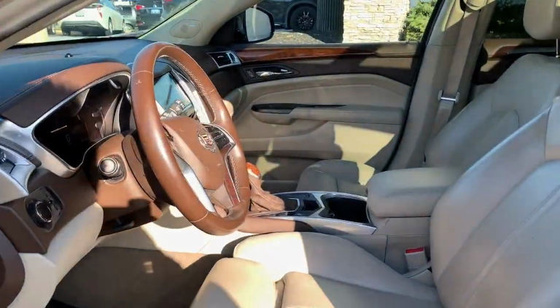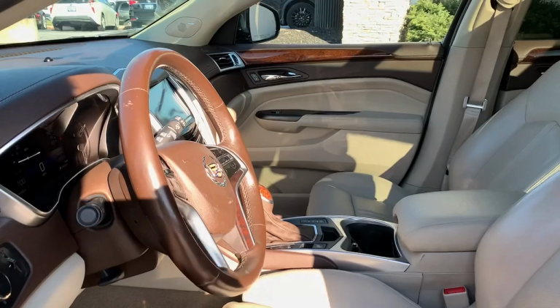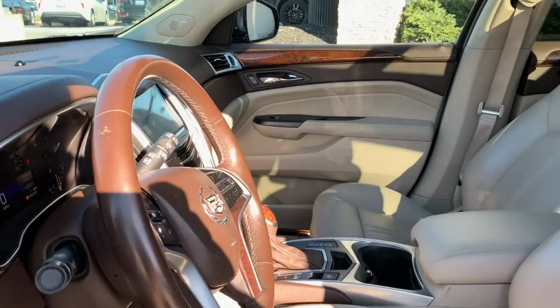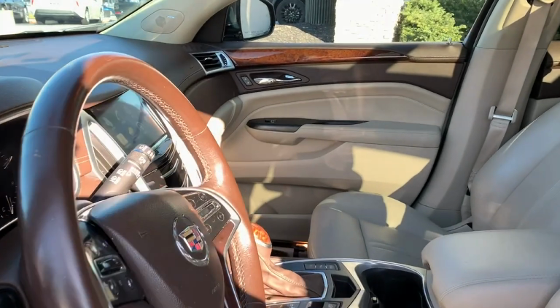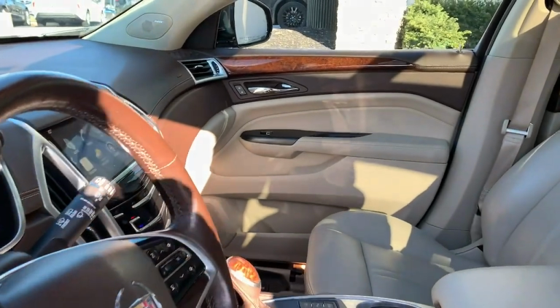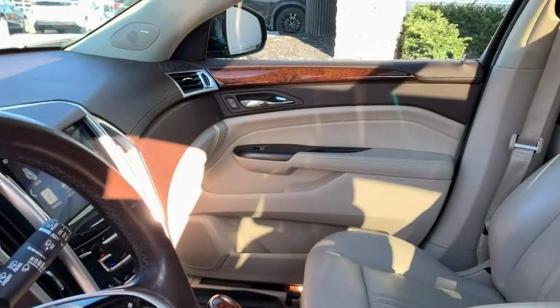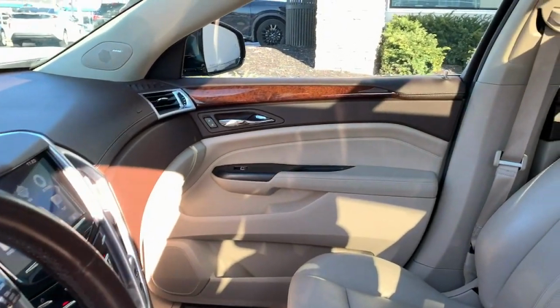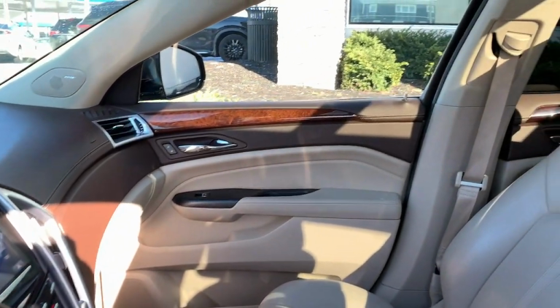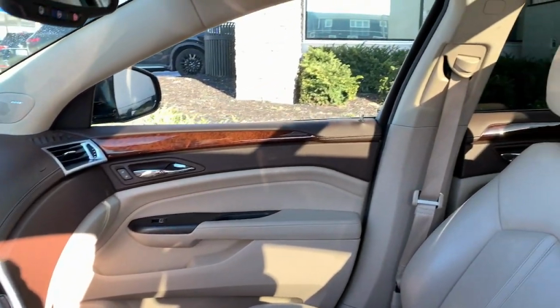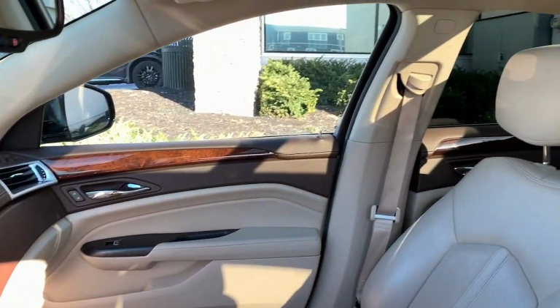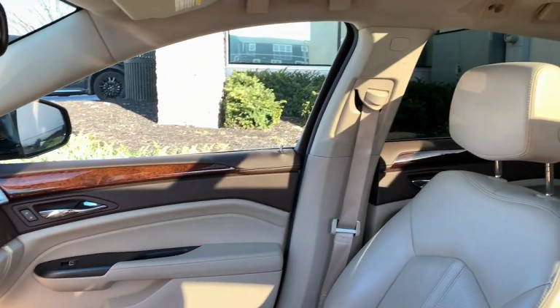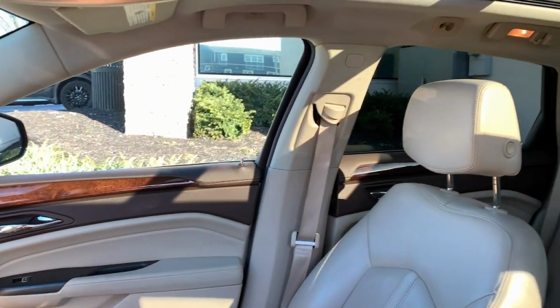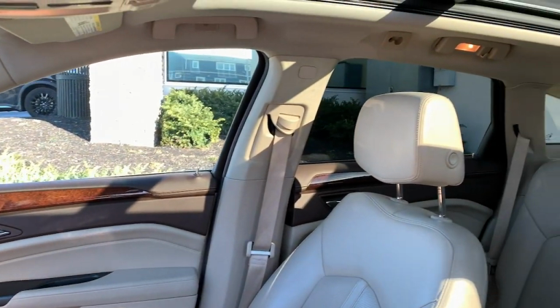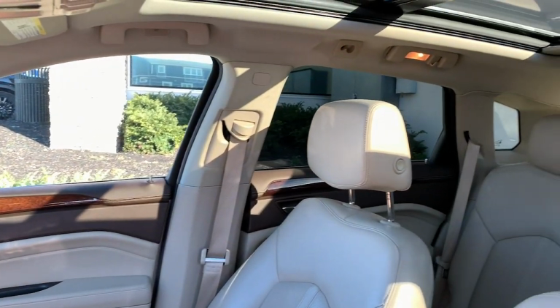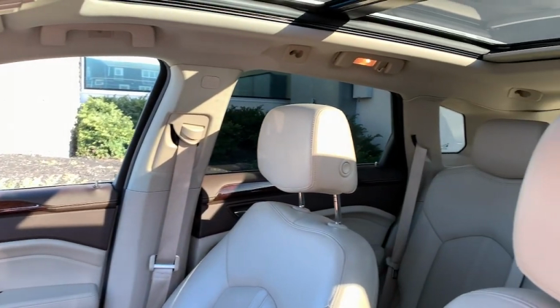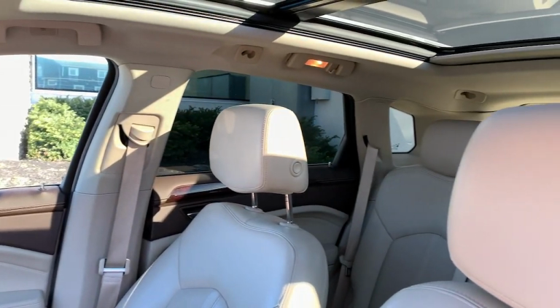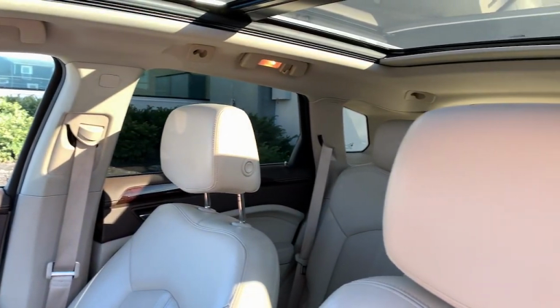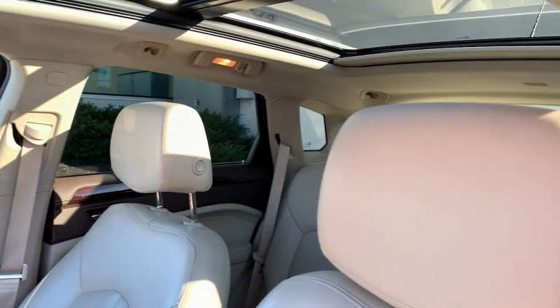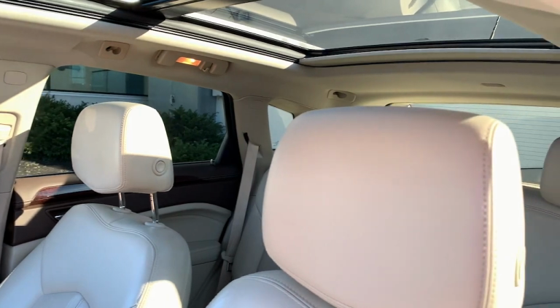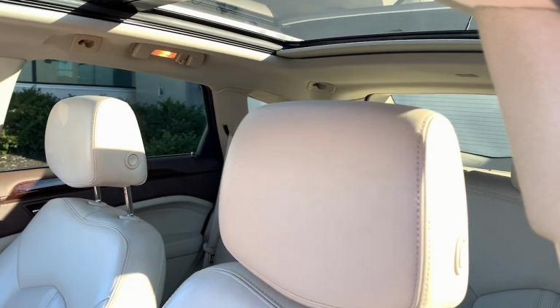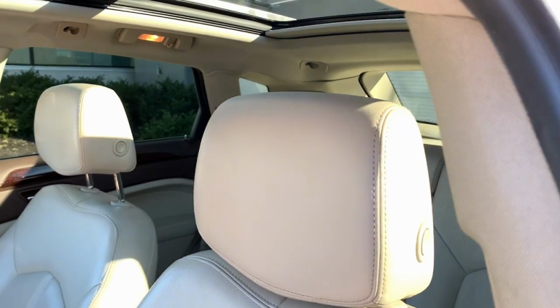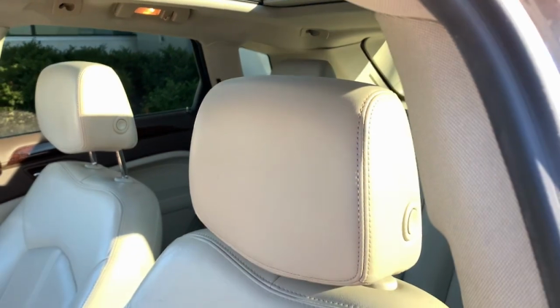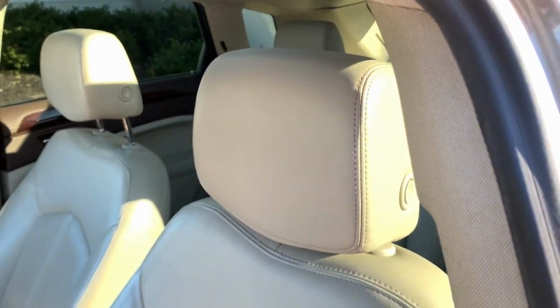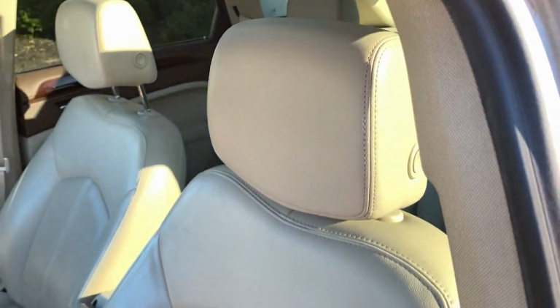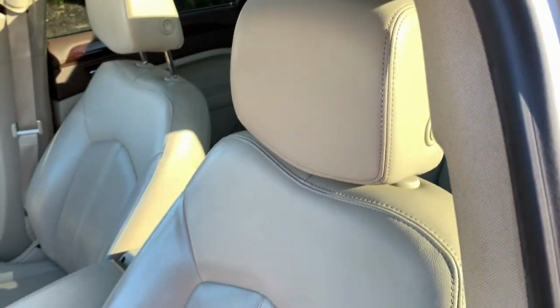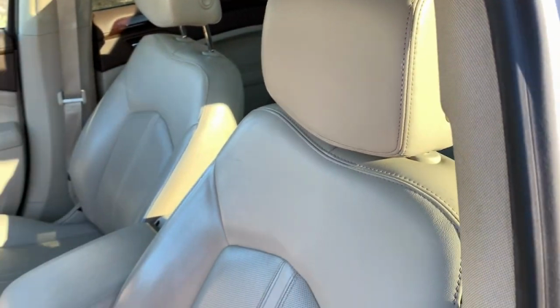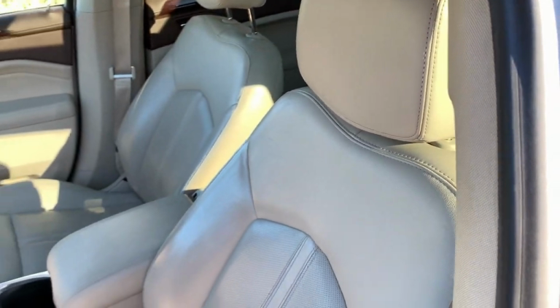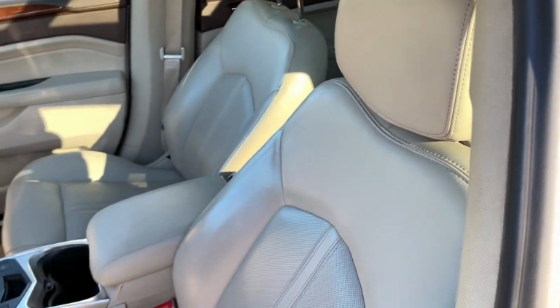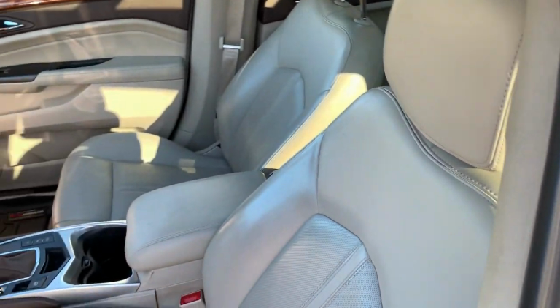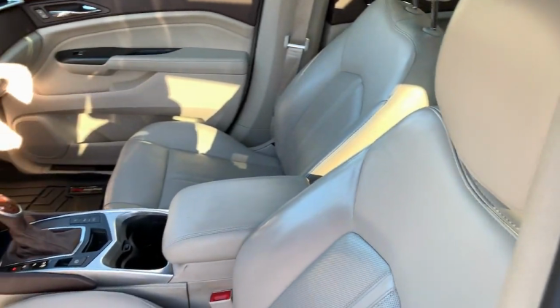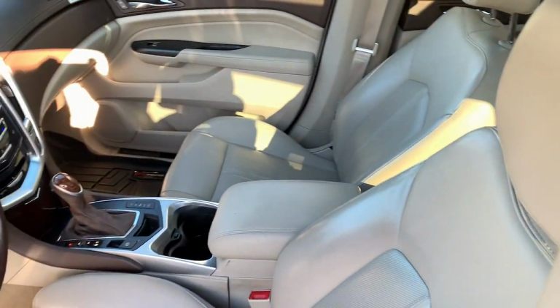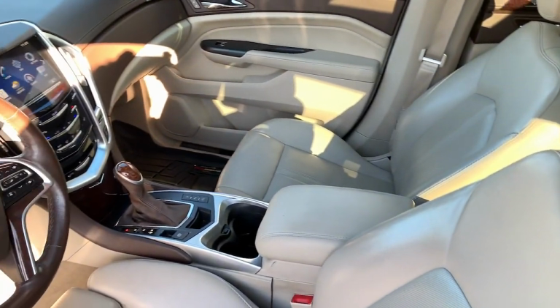Luxury meets nimble versatility in this good-looking SRX. See for yourself when you take it out for a test drive. Our professional staff looks forward to giving you excellent service.